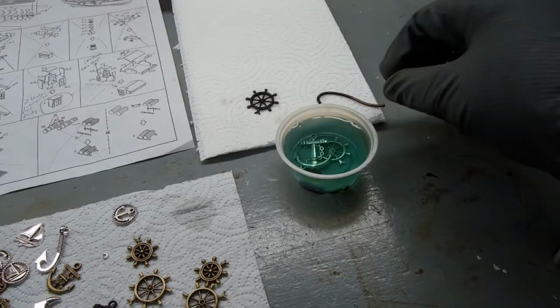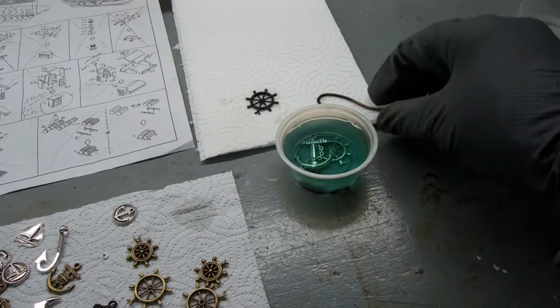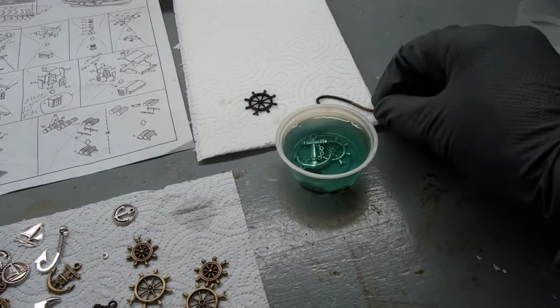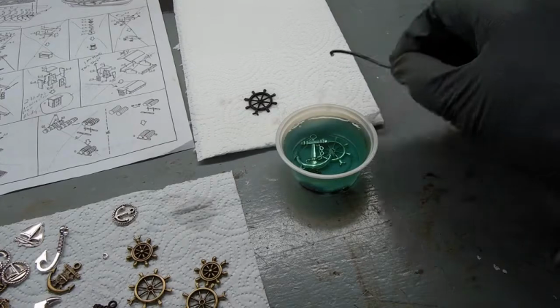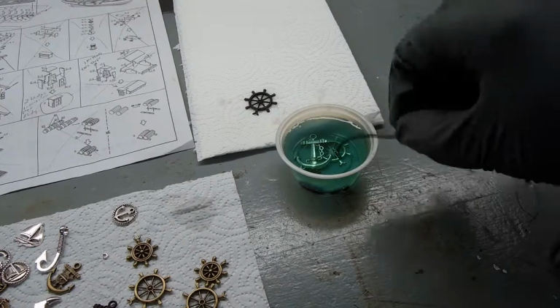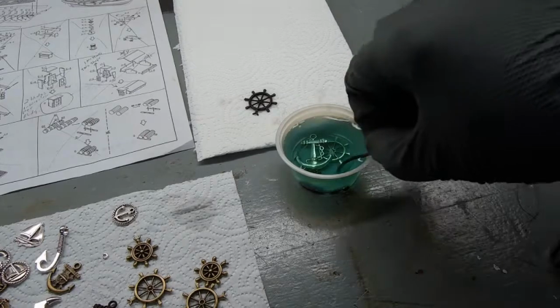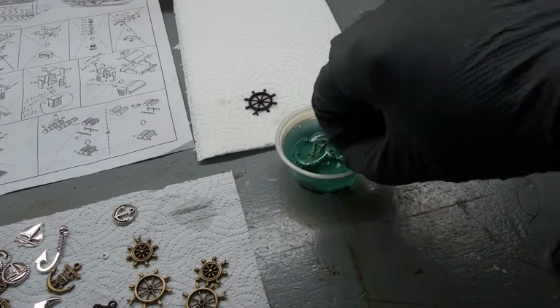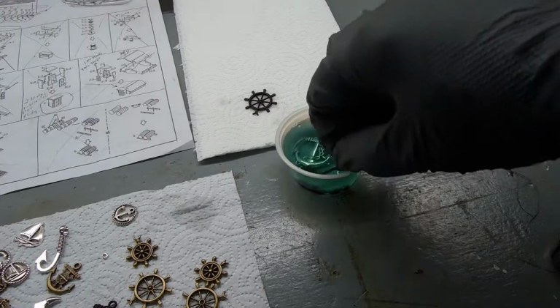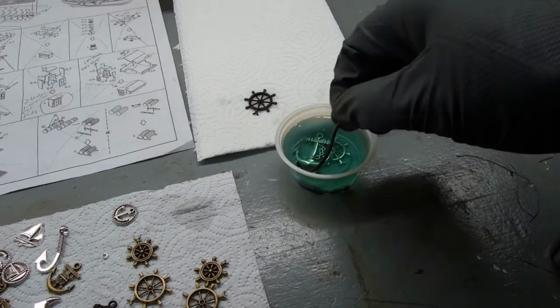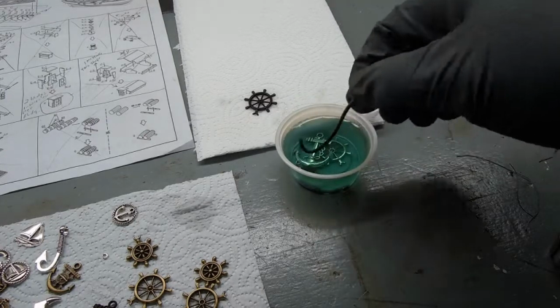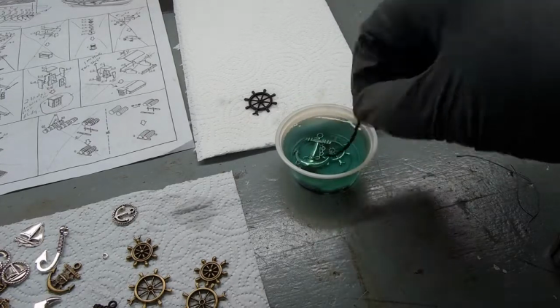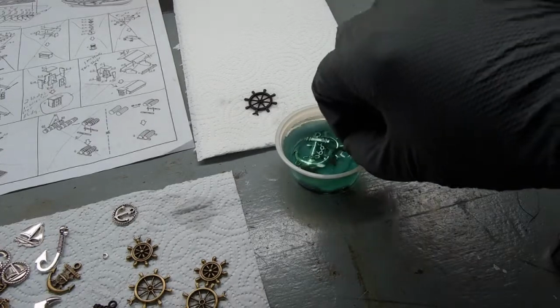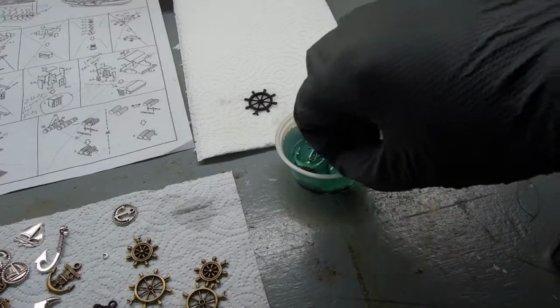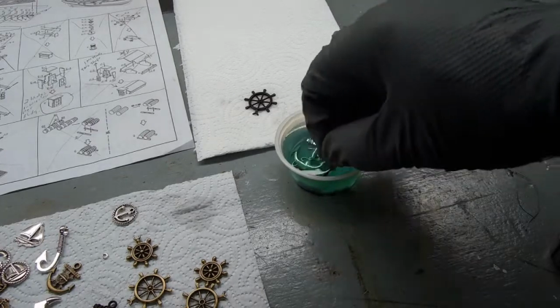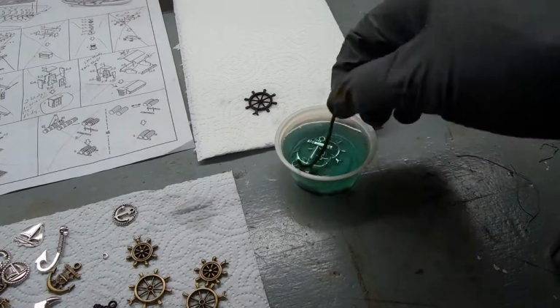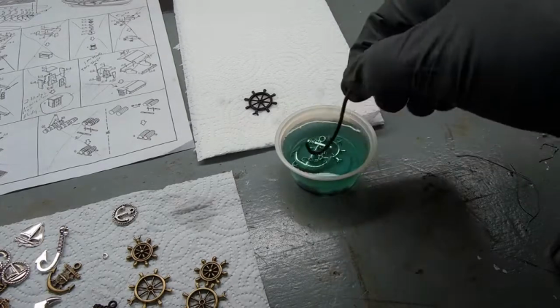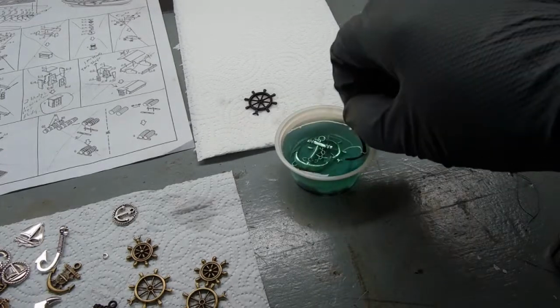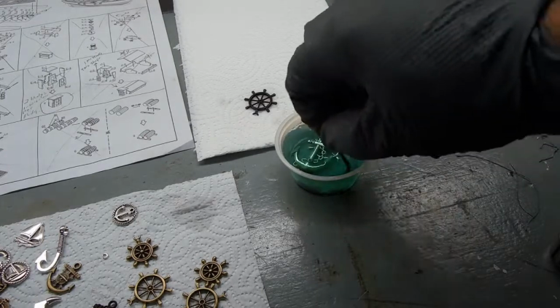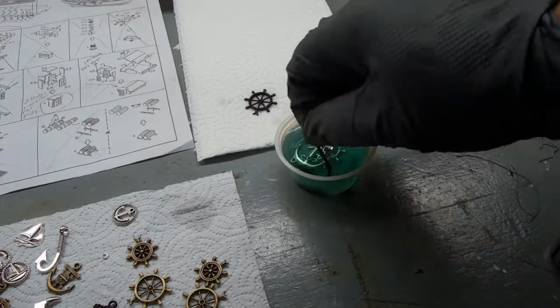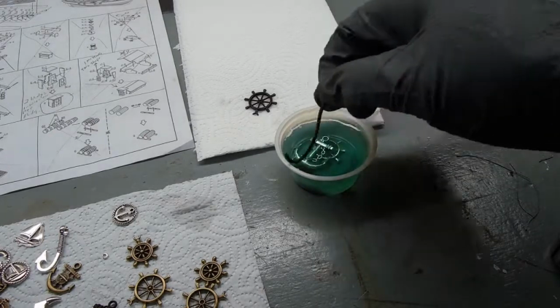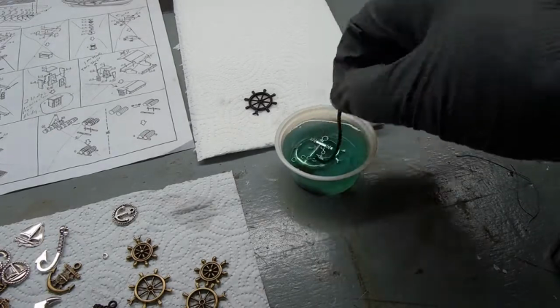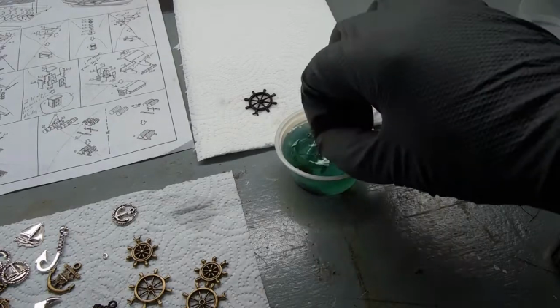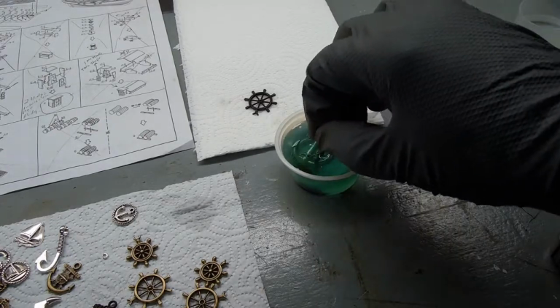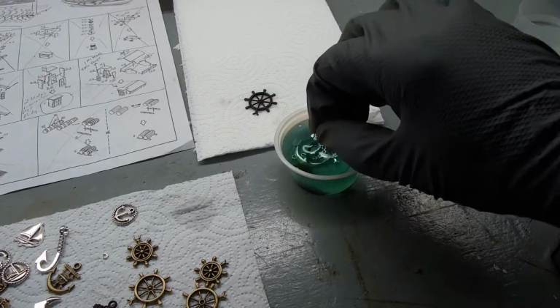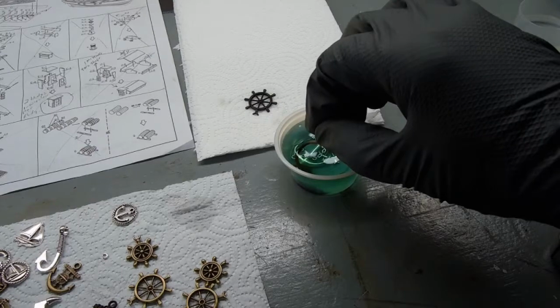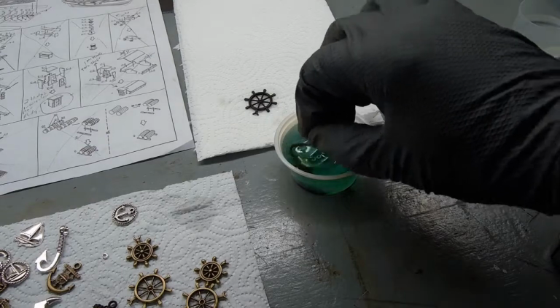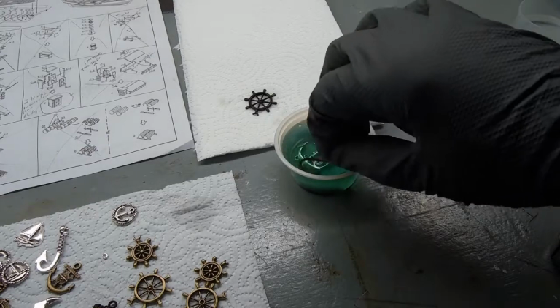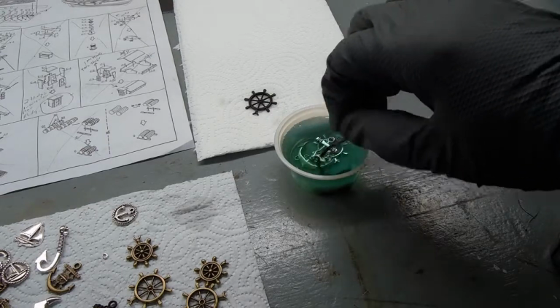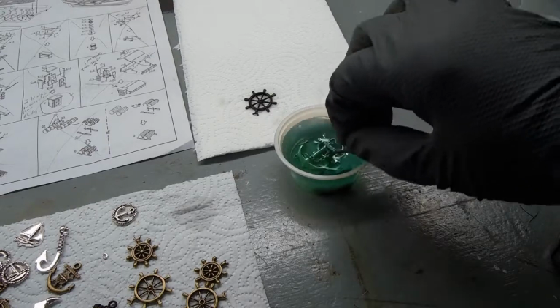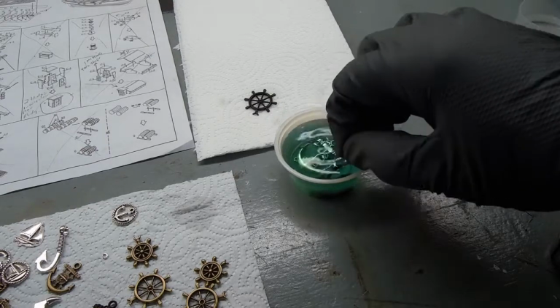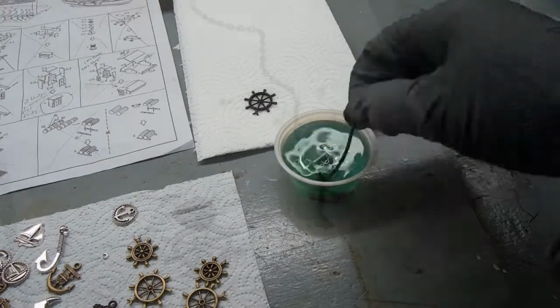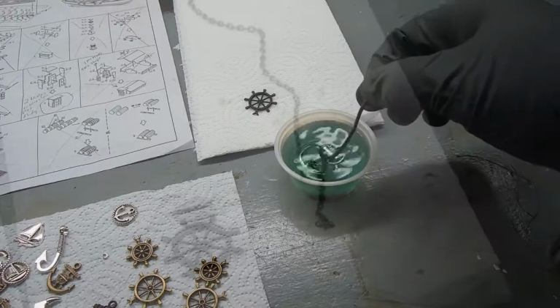Here's a chrome piece going in. Let's do this chrome anchor. Now I'll check on the chain — I use this as an anchor chain, but you could use it for numerous things.